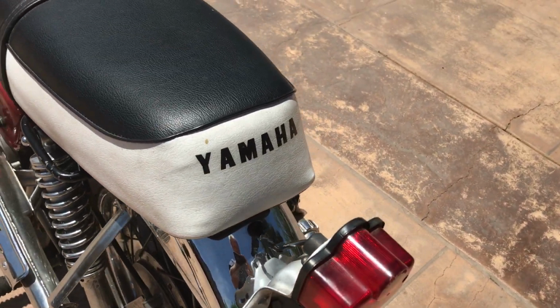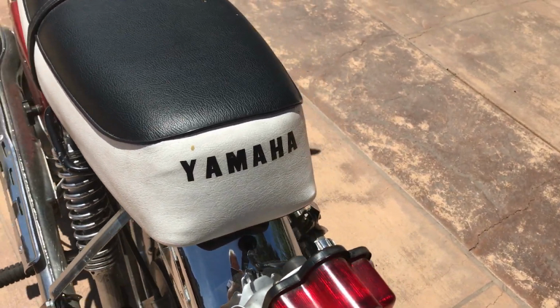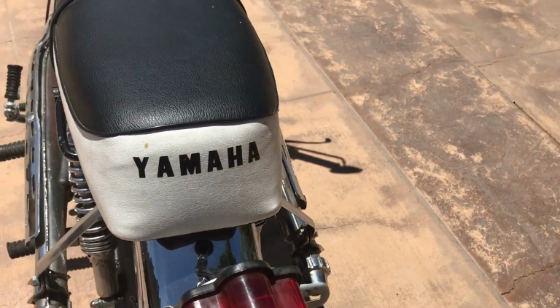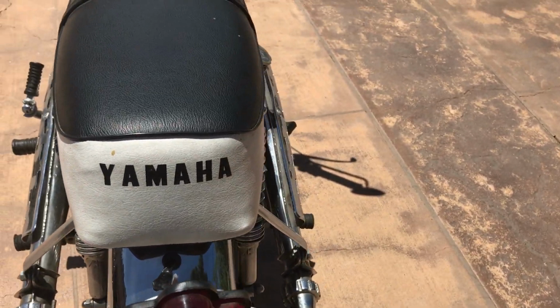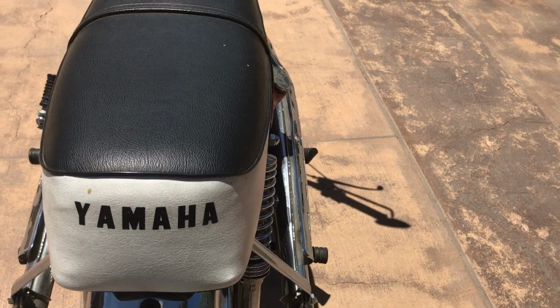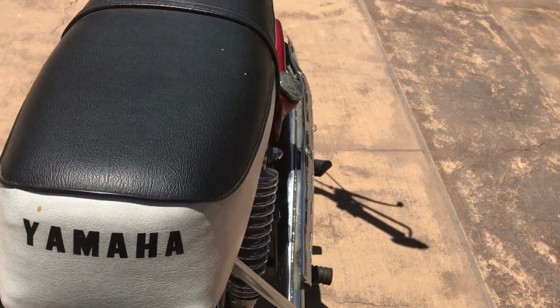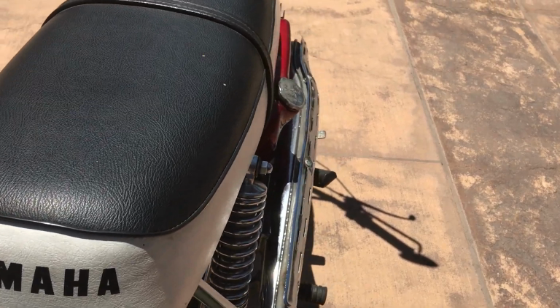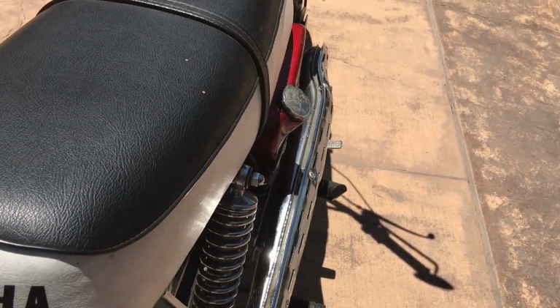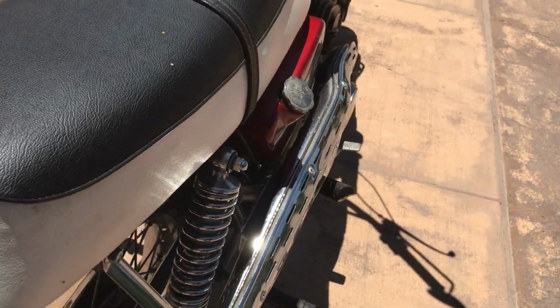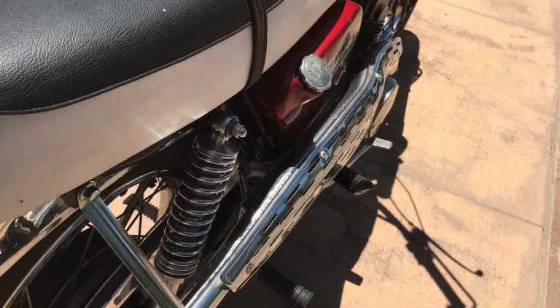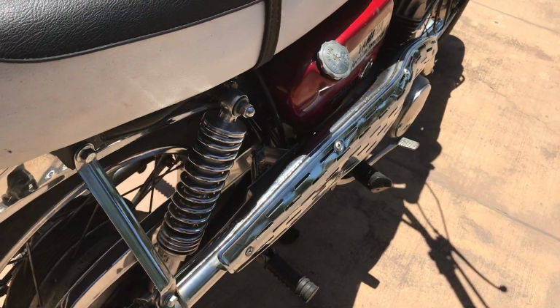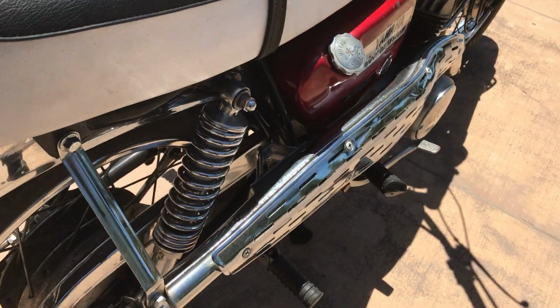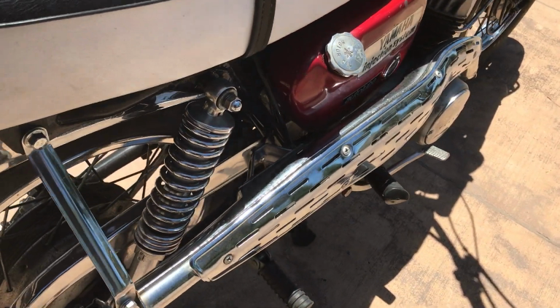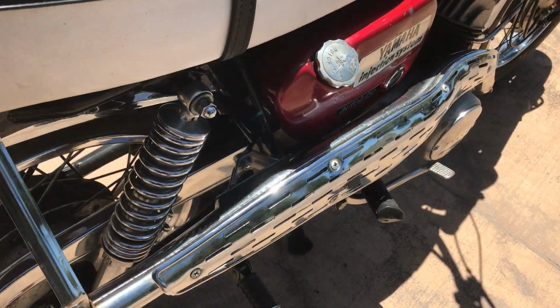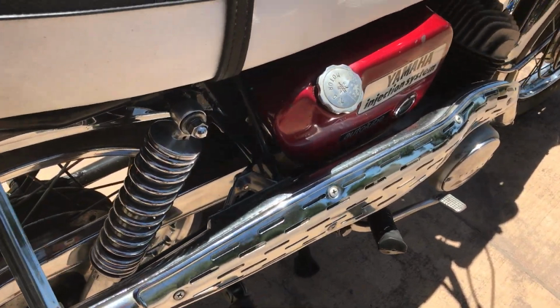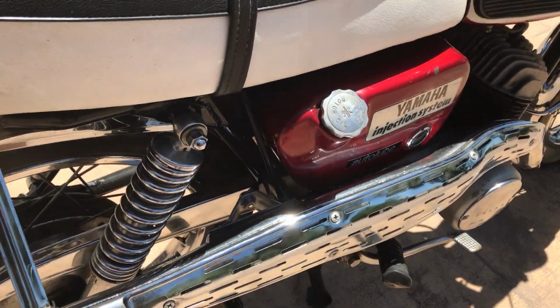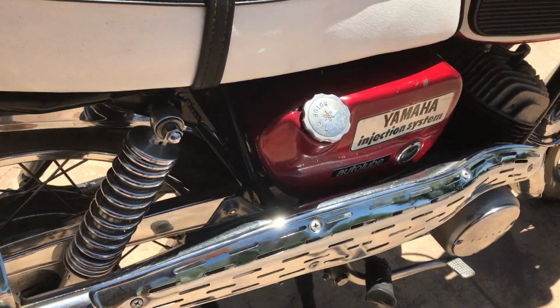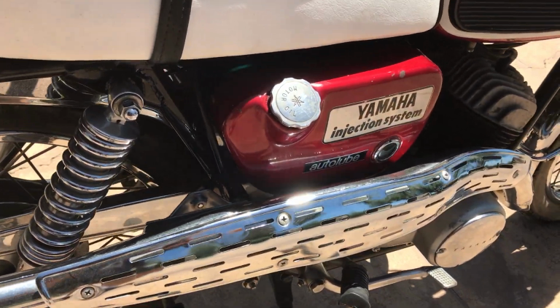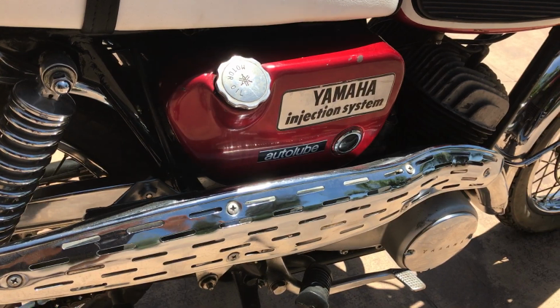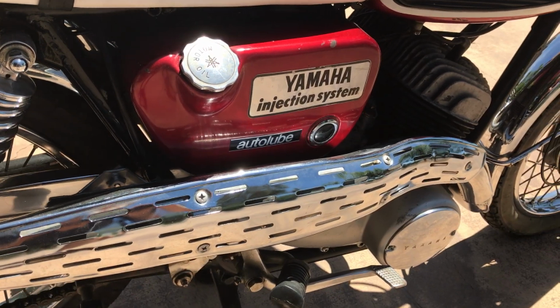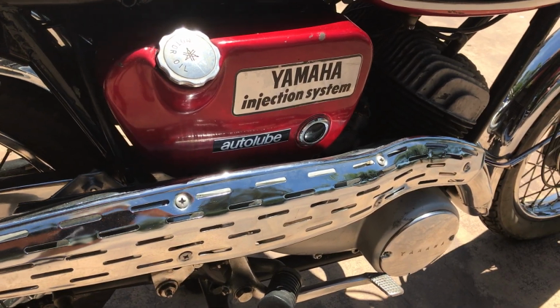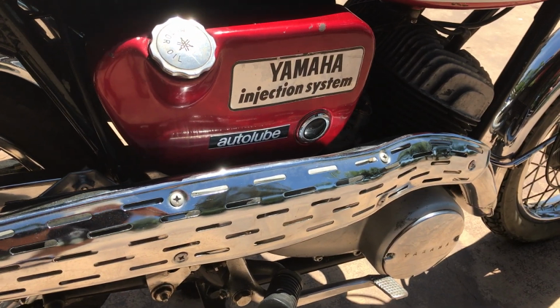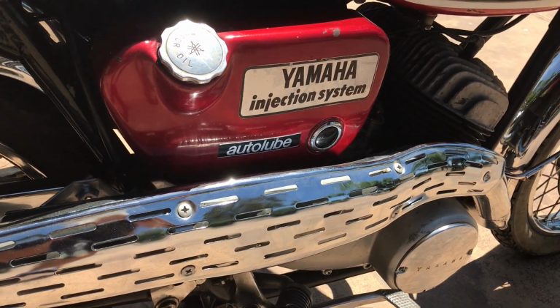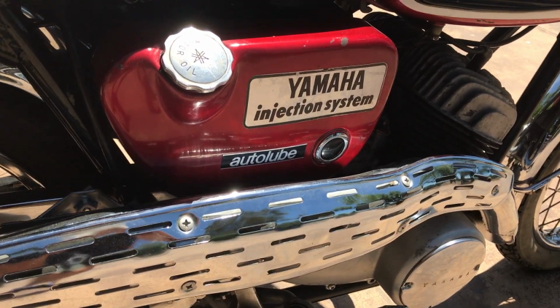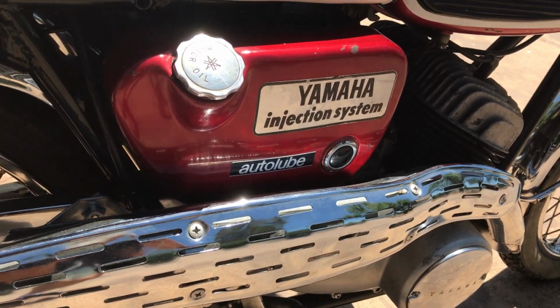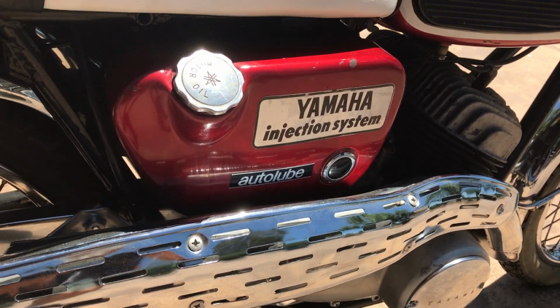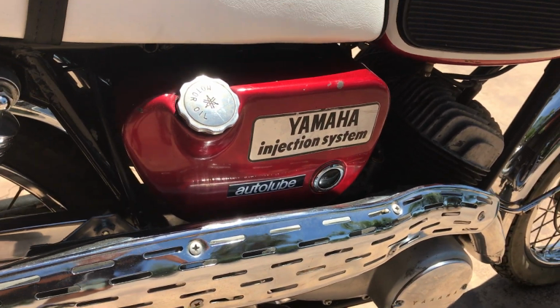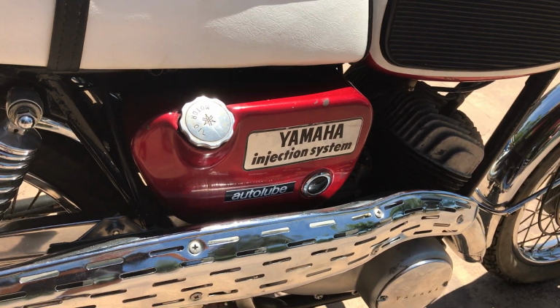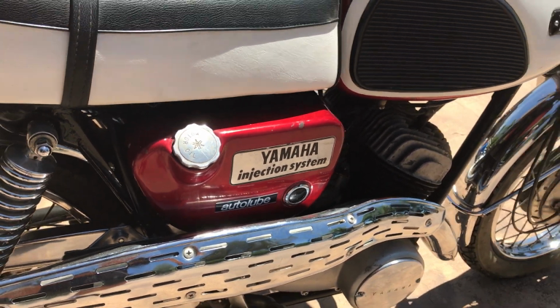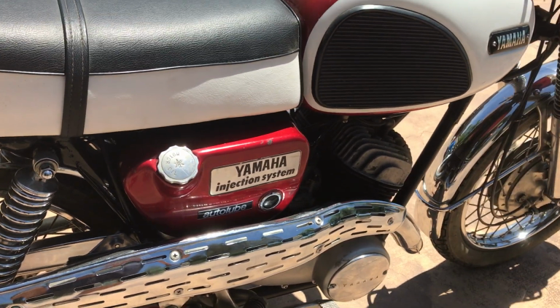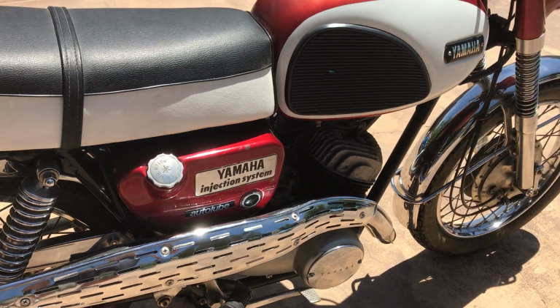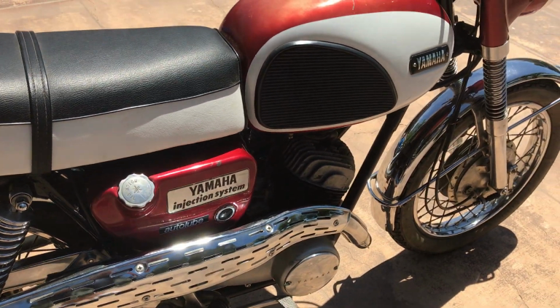Nice black and white seat, chrome shocks, and of course the famous Yamaha Autolube injection for the two-stroke oil.